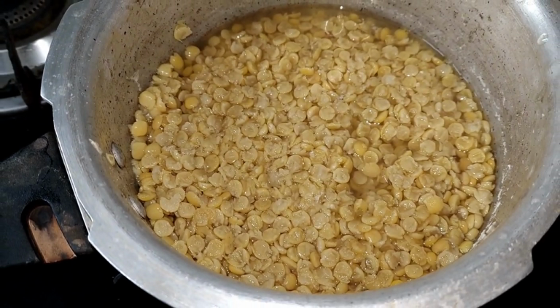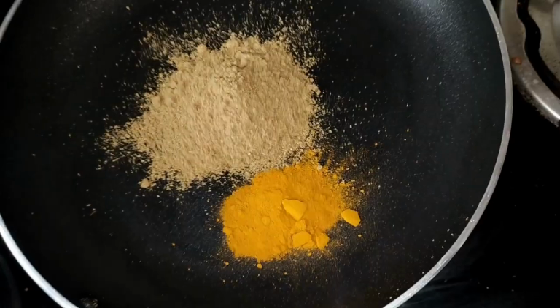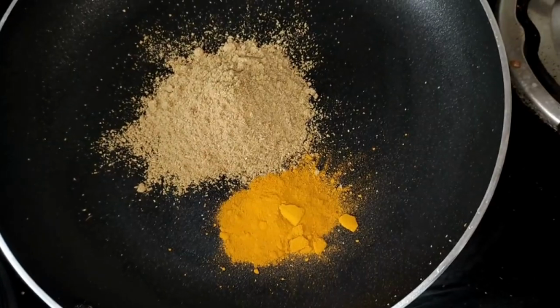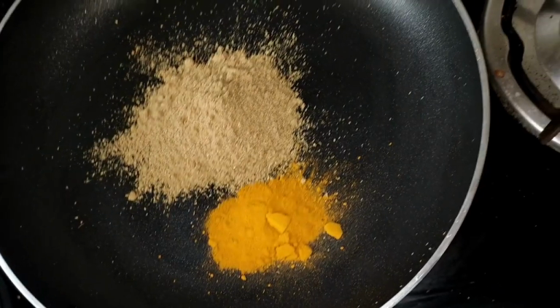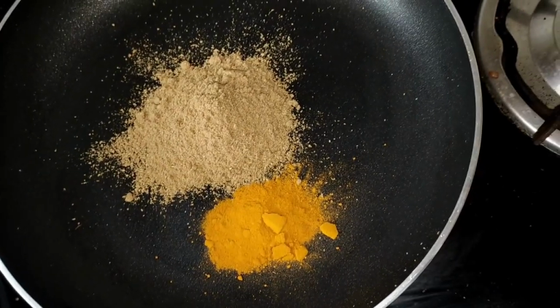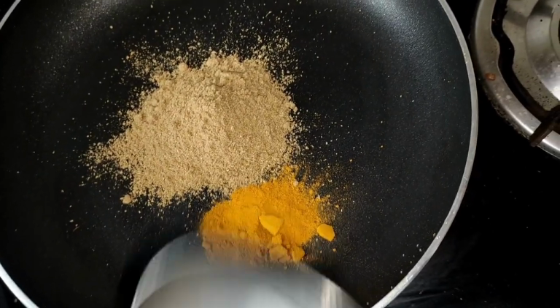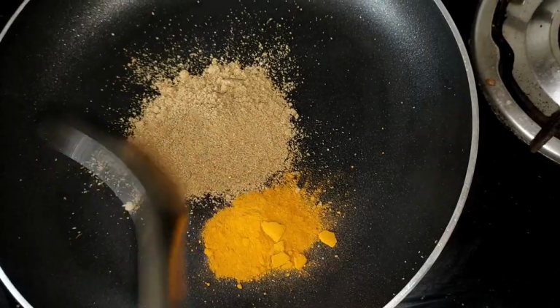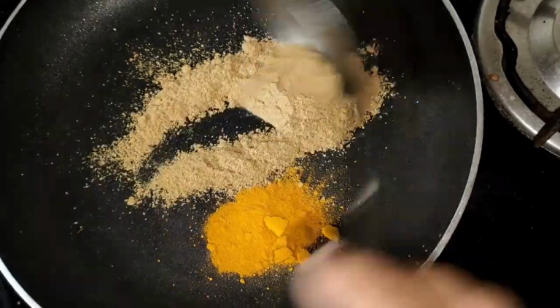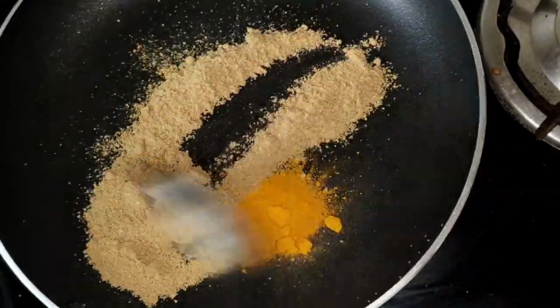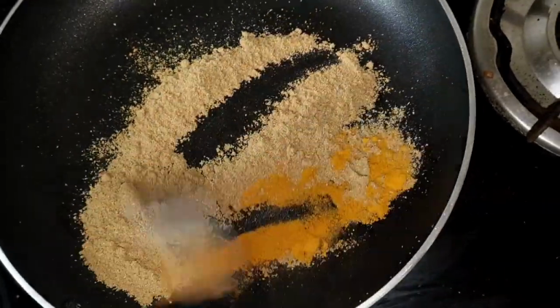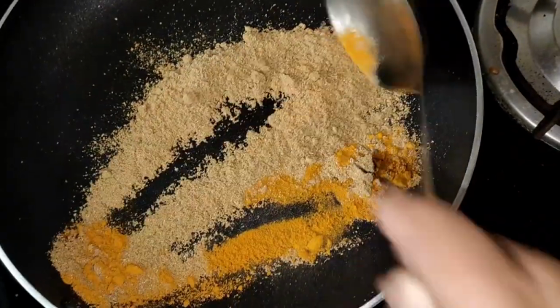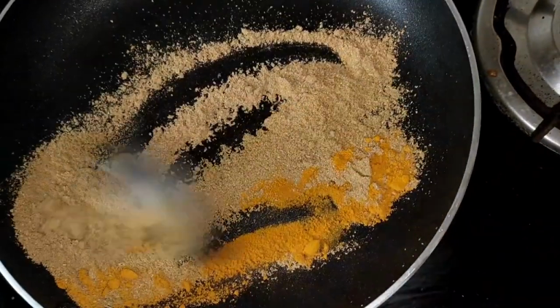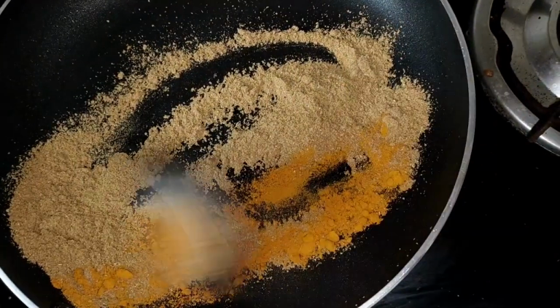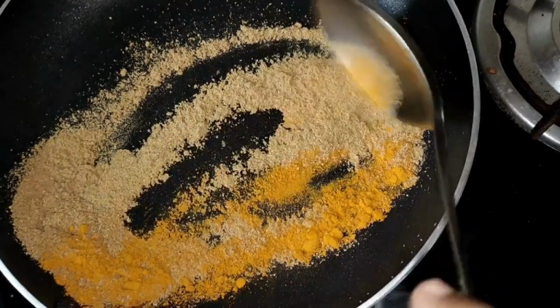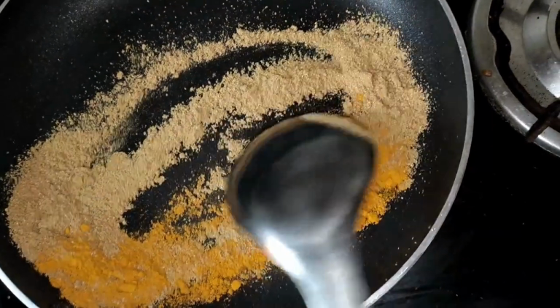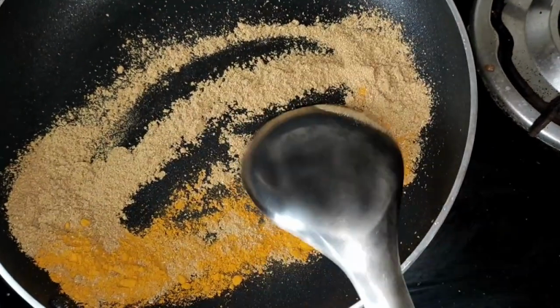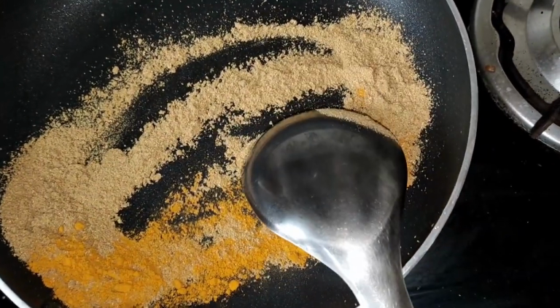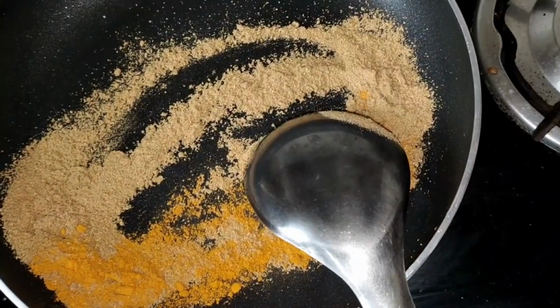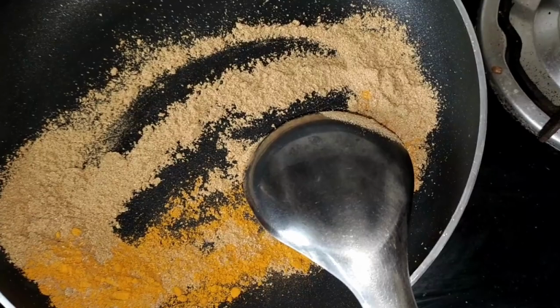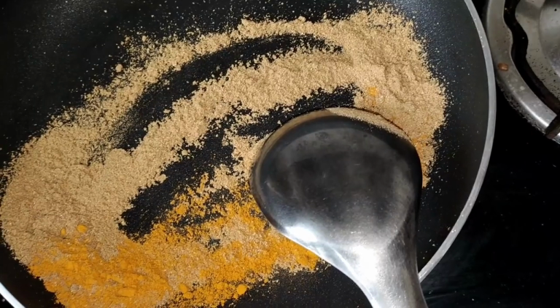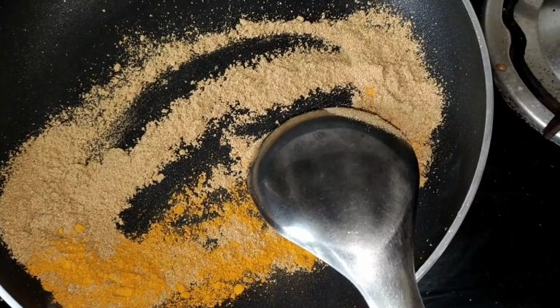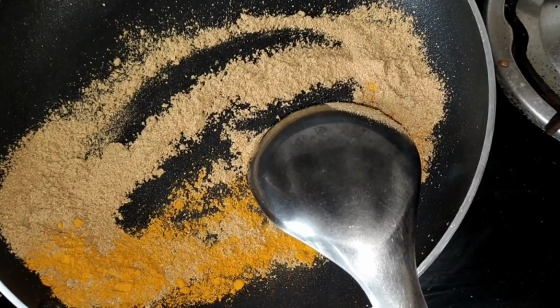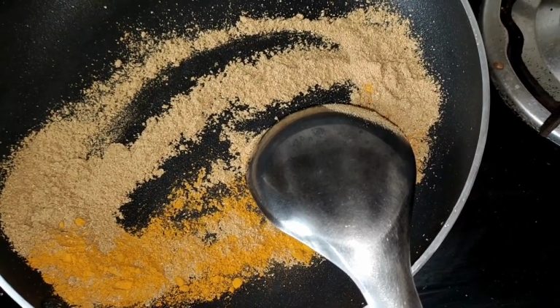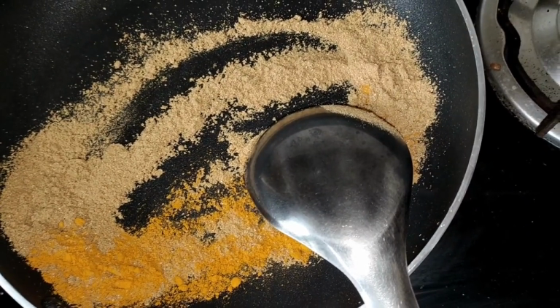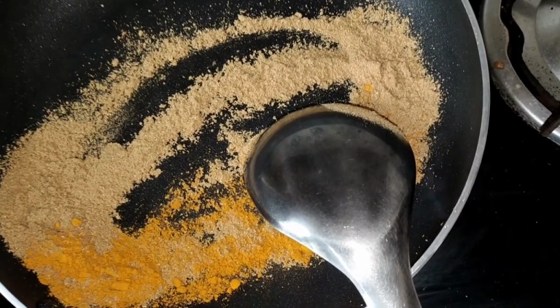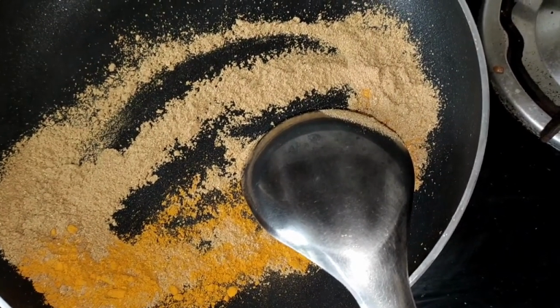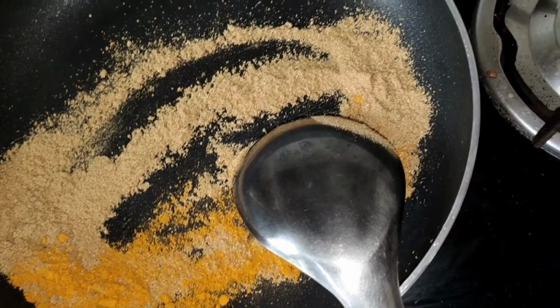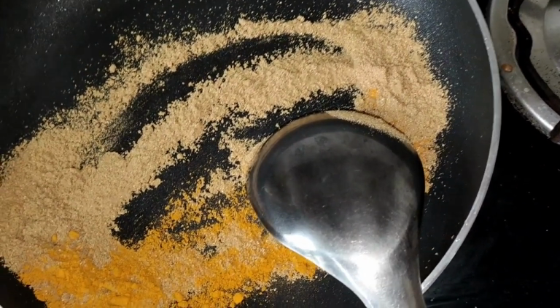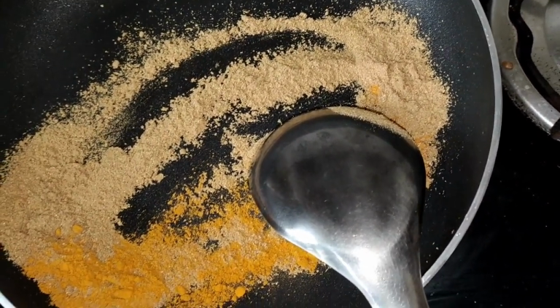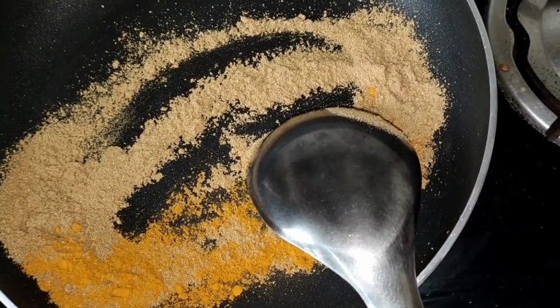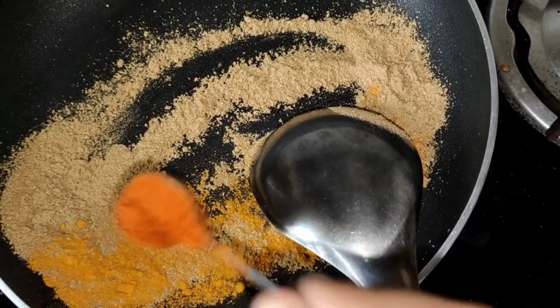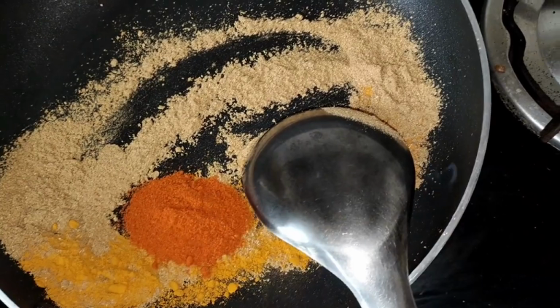What is that? I am going to add 1 pan, 2 spoons of lamb and 1 spoon of lamb. Add 1 spoon and add 1 spoon.